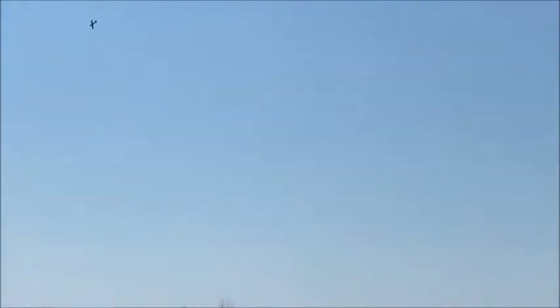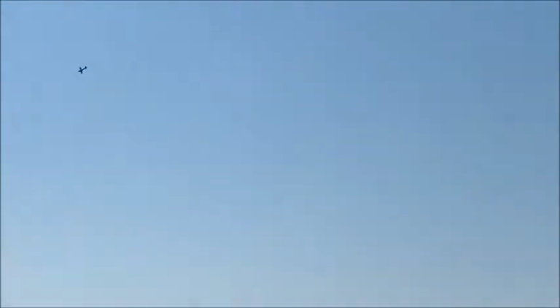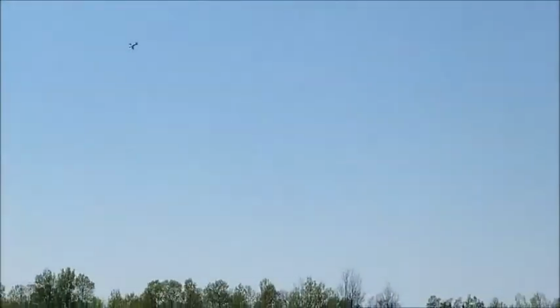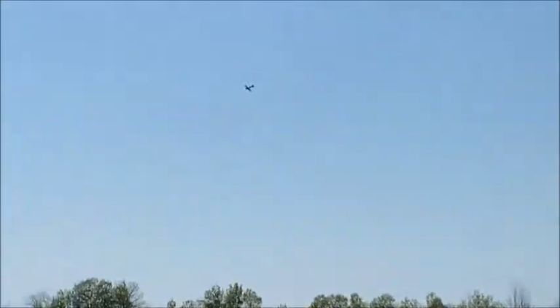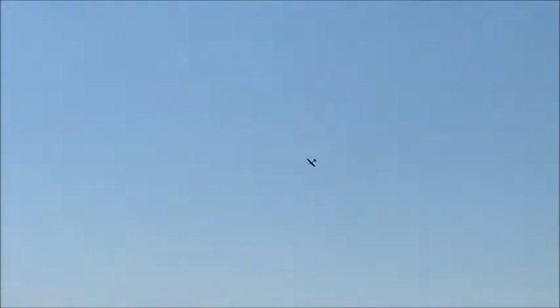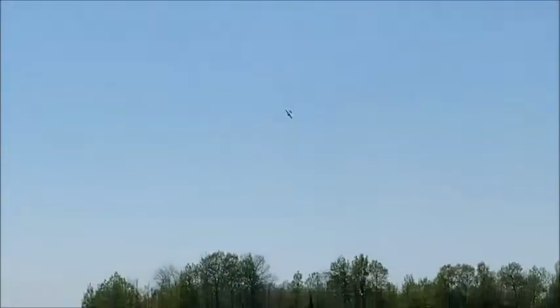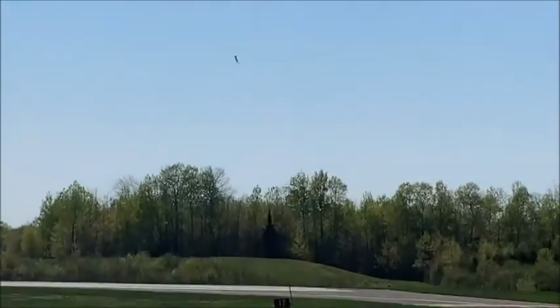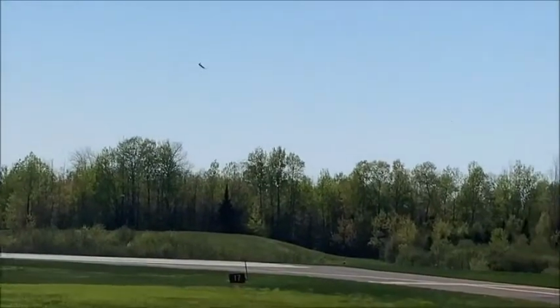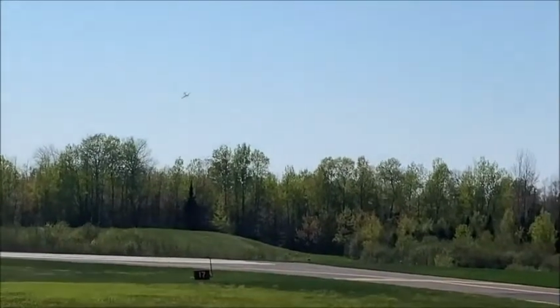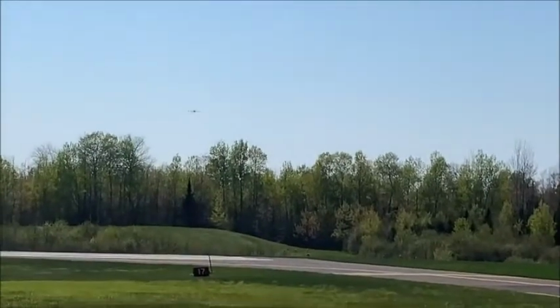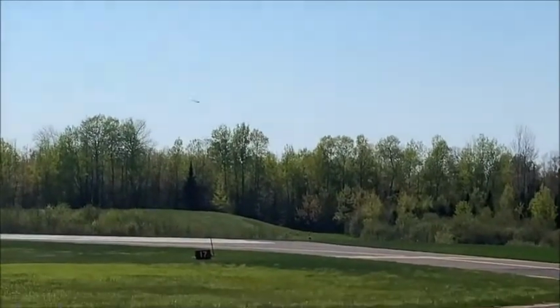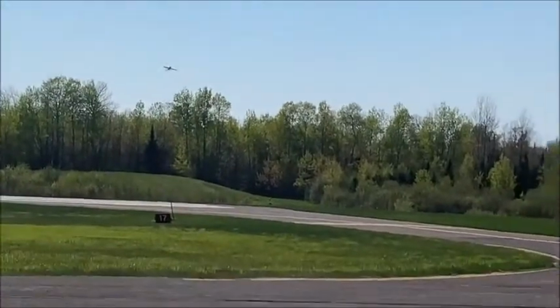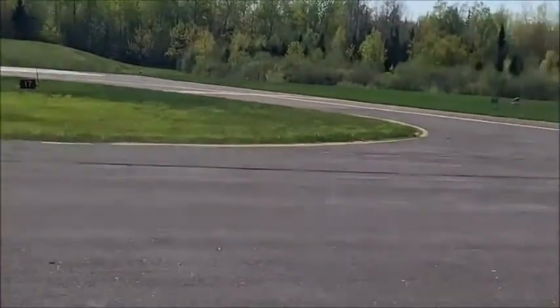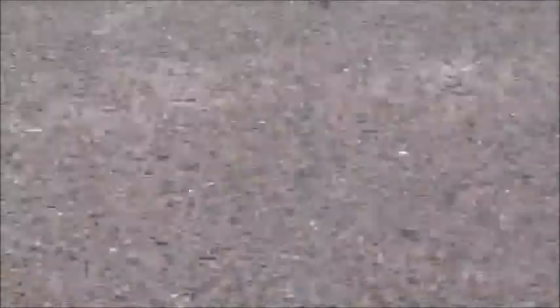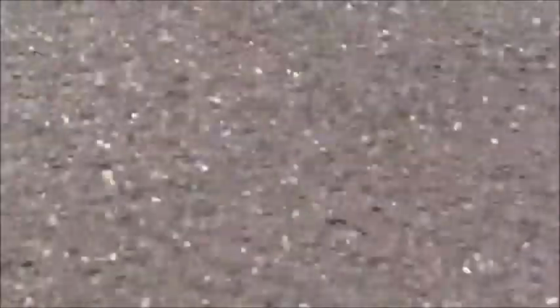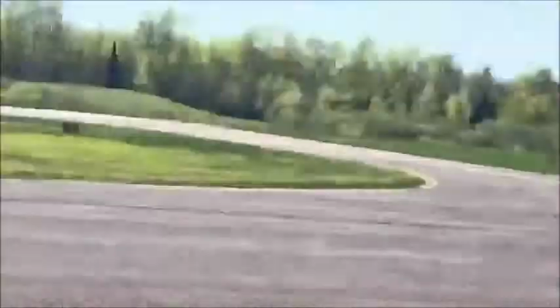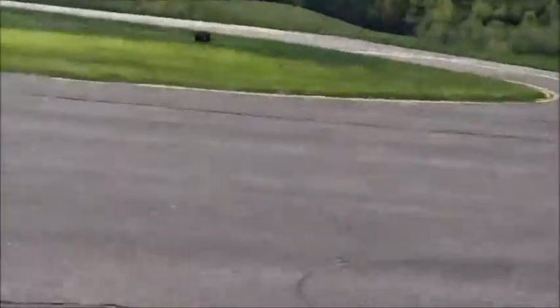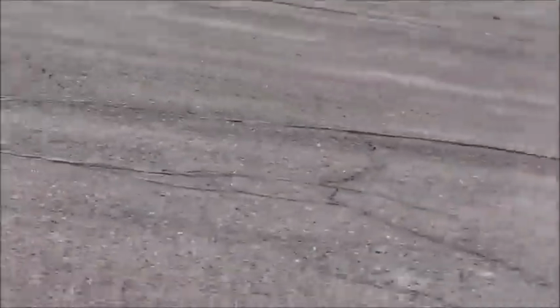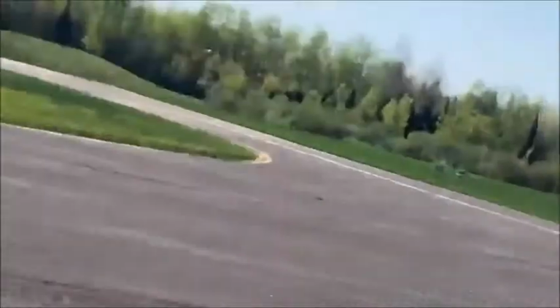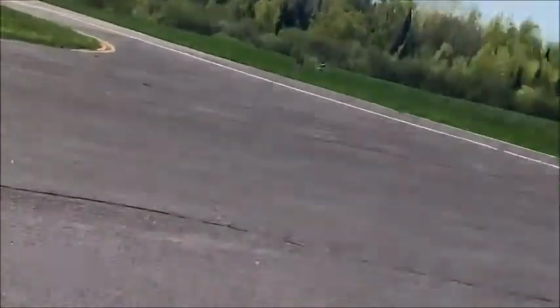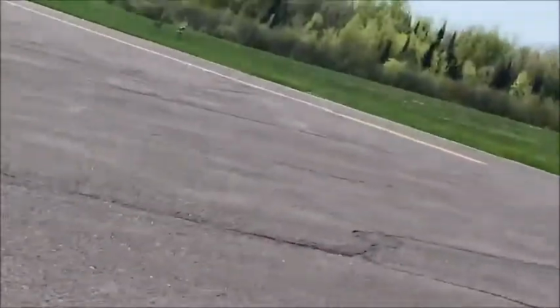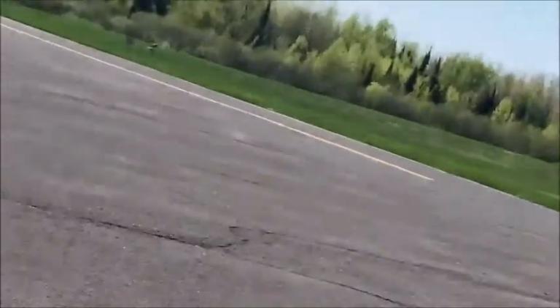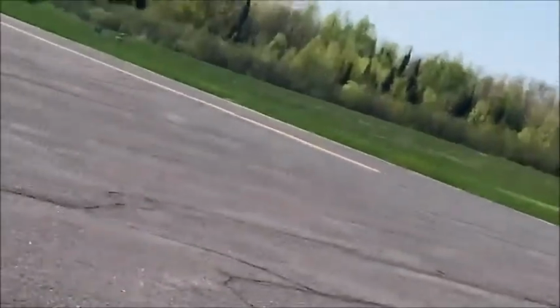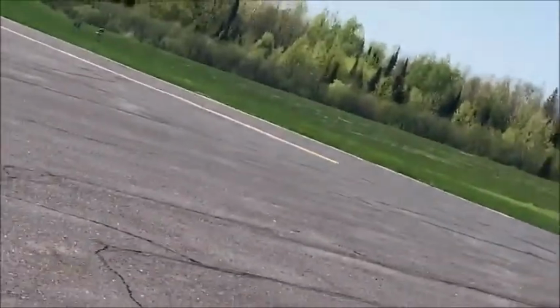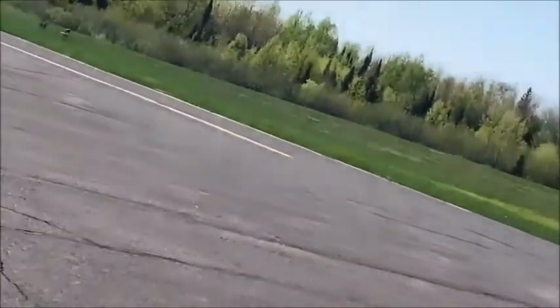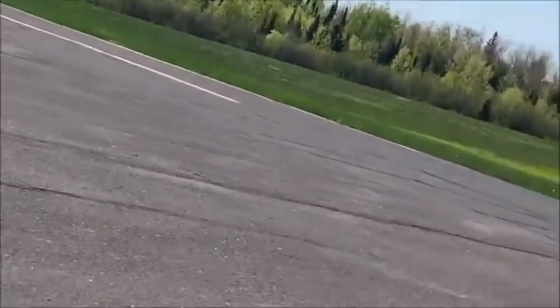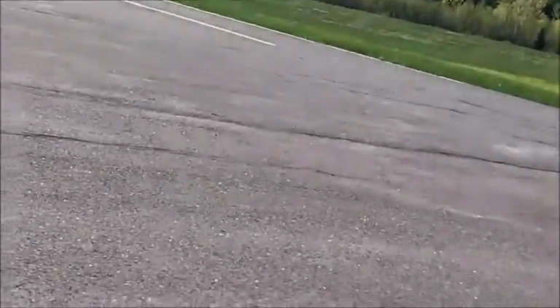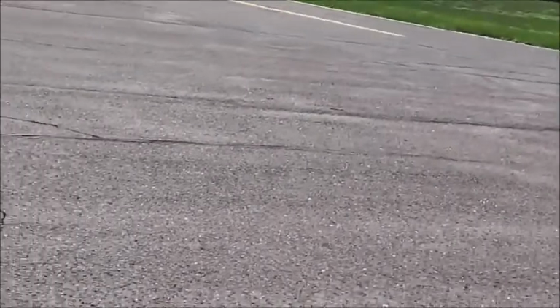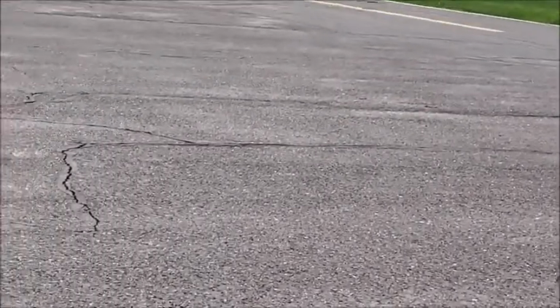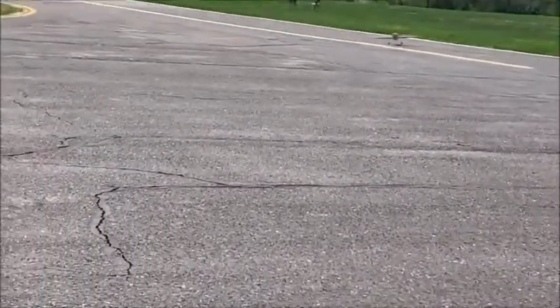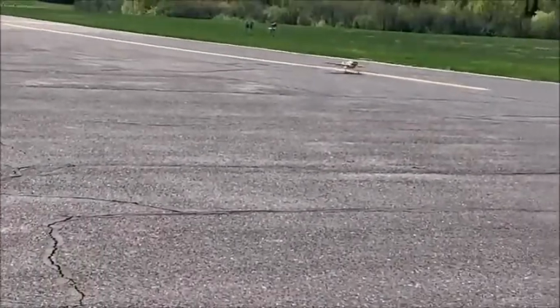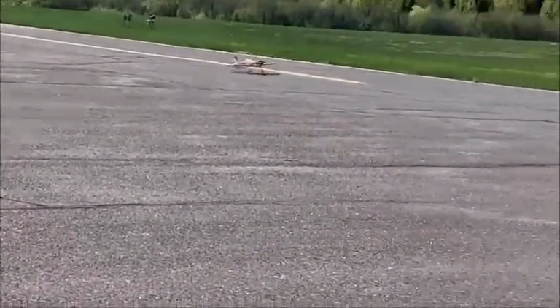Okay, you can do it, bring it in. Am I lined up? Yep. Go ahead, you're fine. Bring it towards you, bring it towards you. Nice.